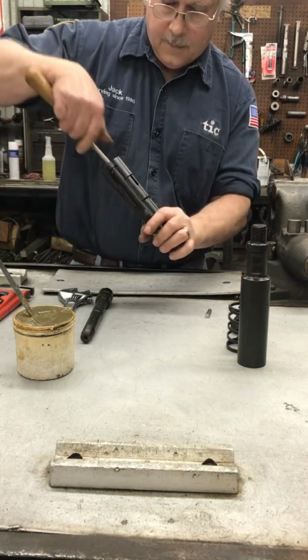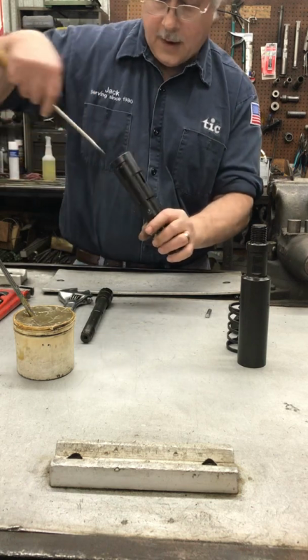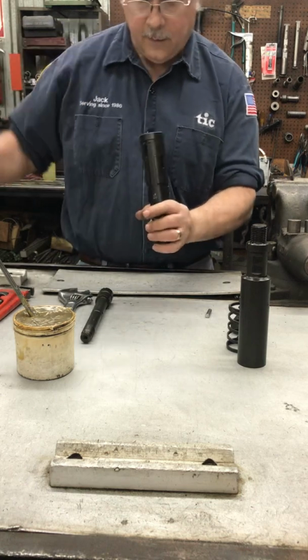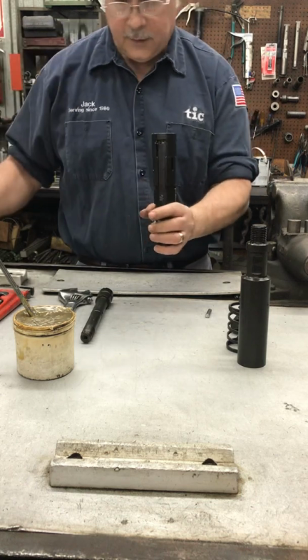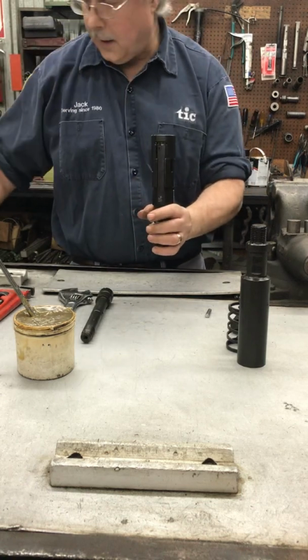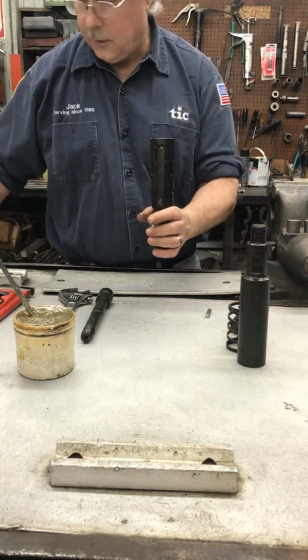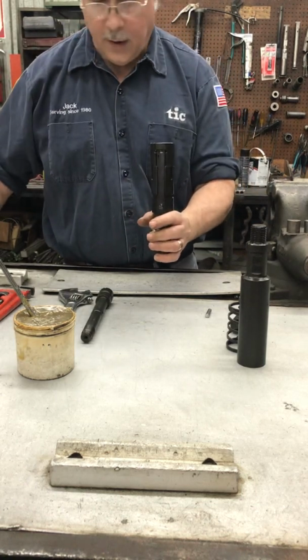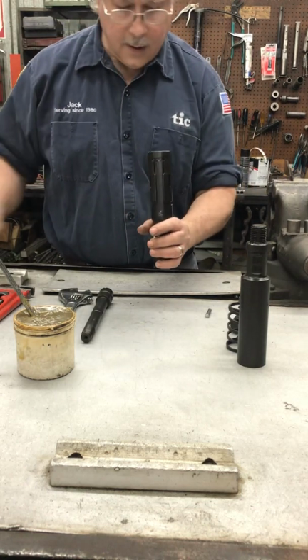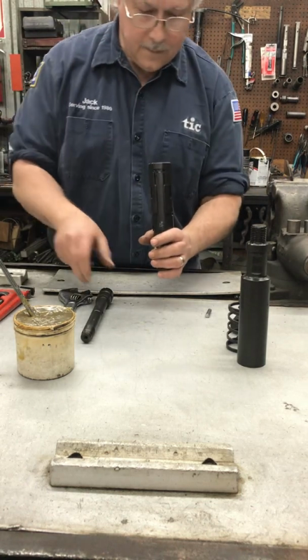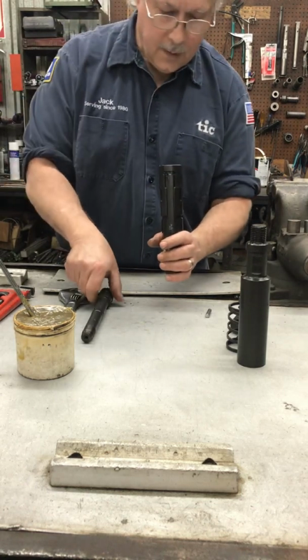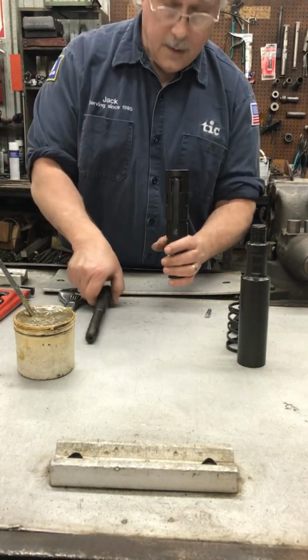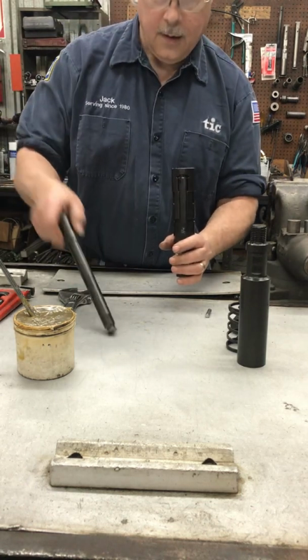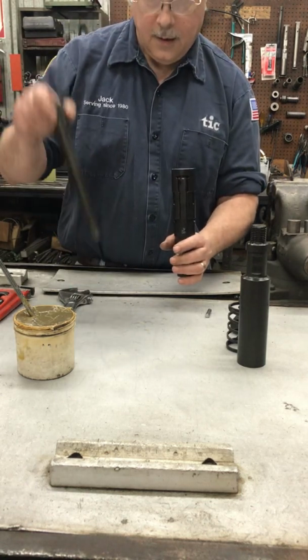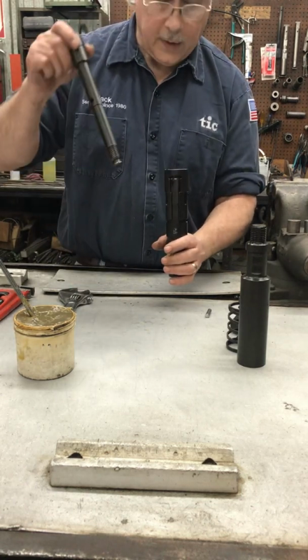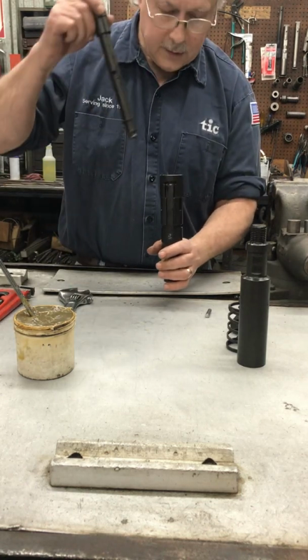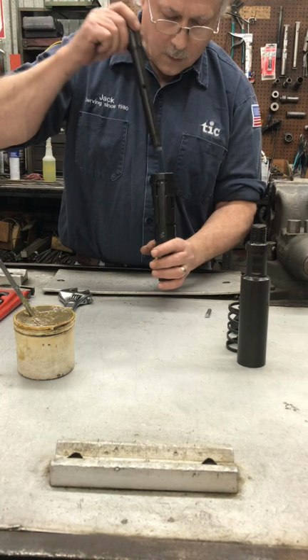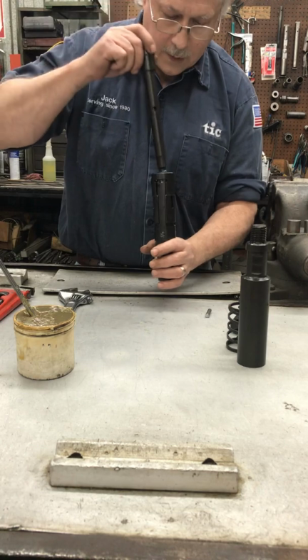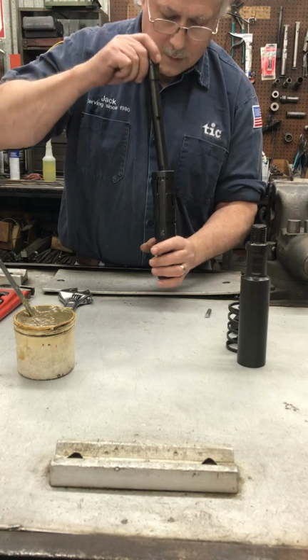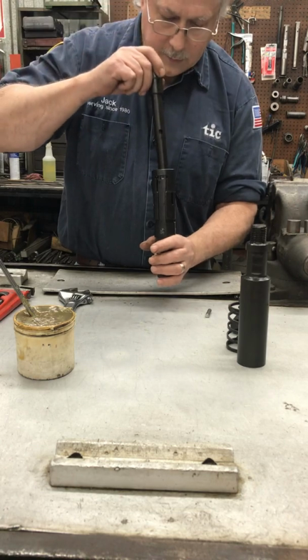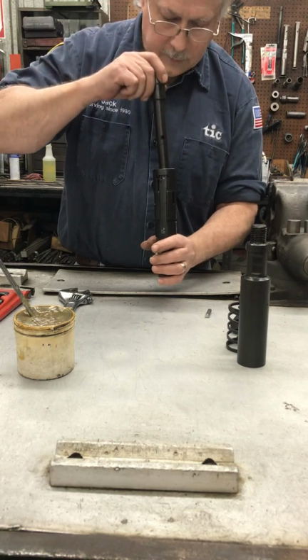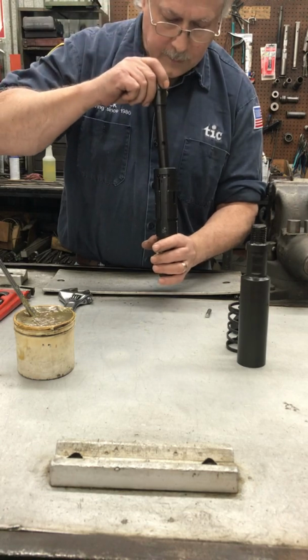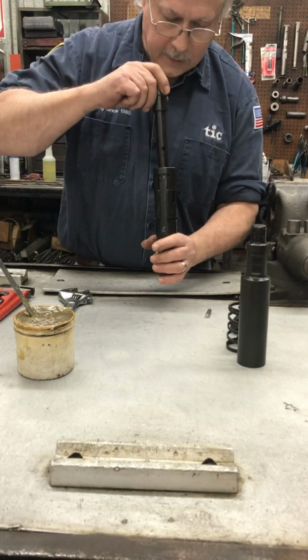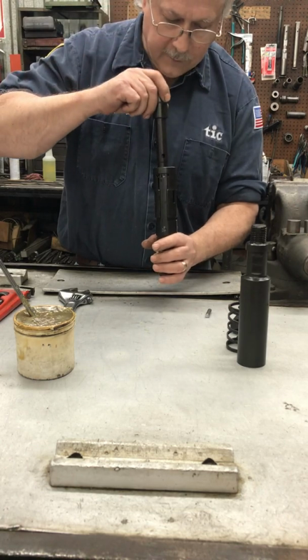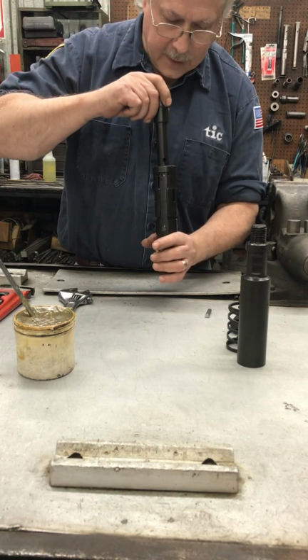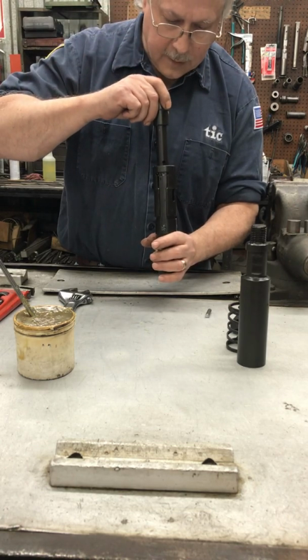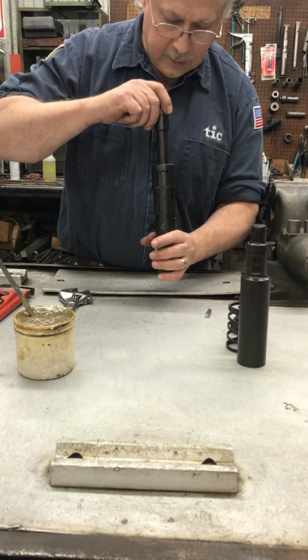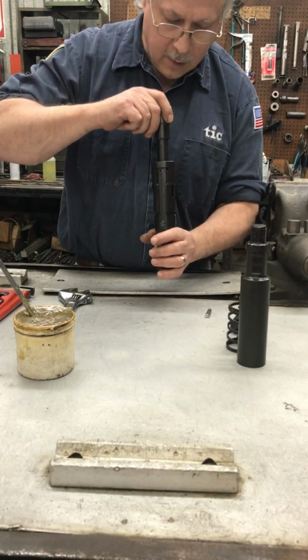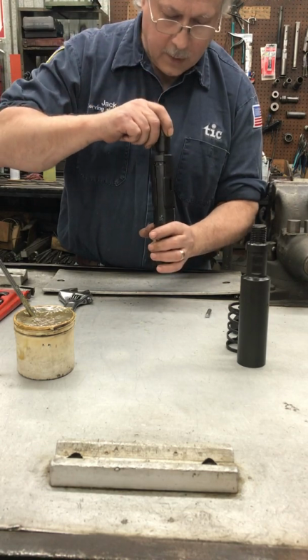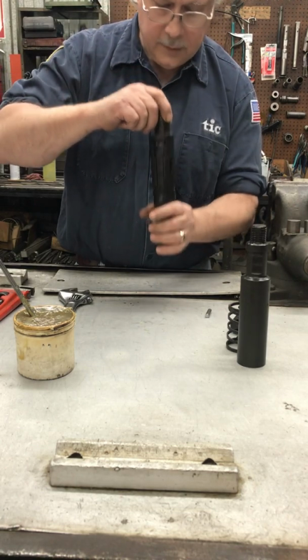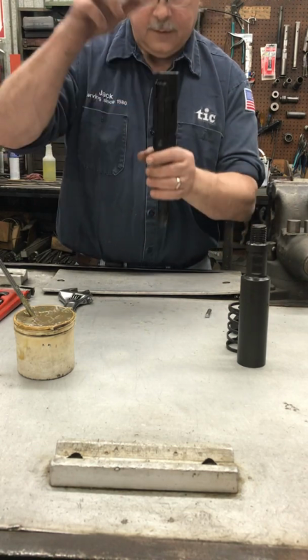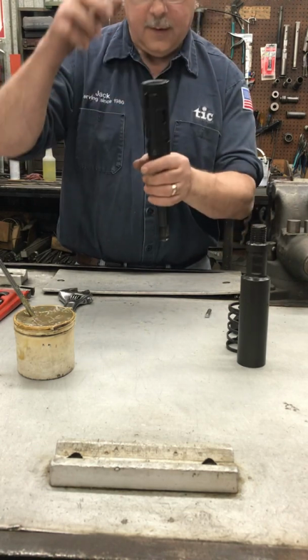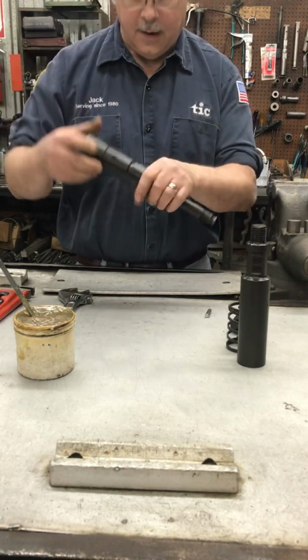Then we'll stand it straight up and place the core in. Be careful not to knock the dog paws out.